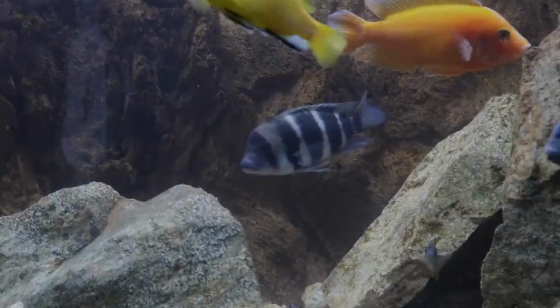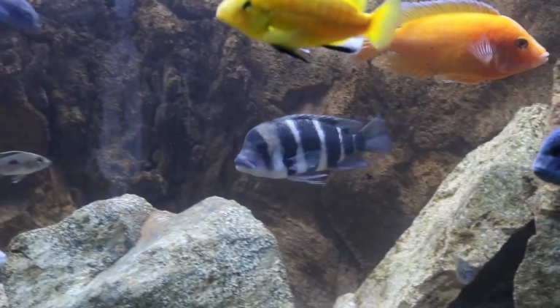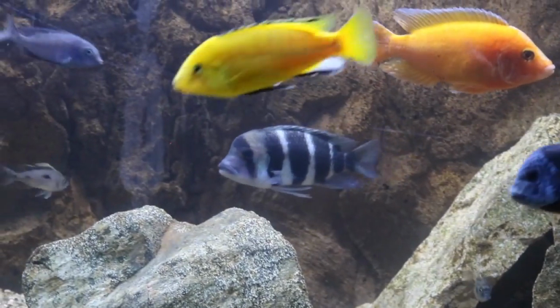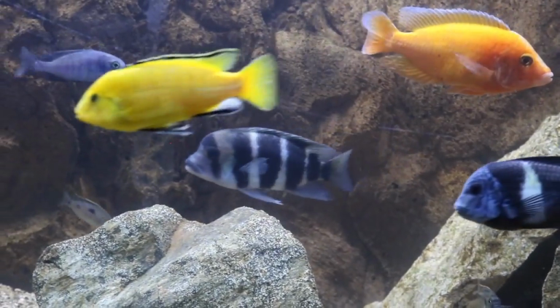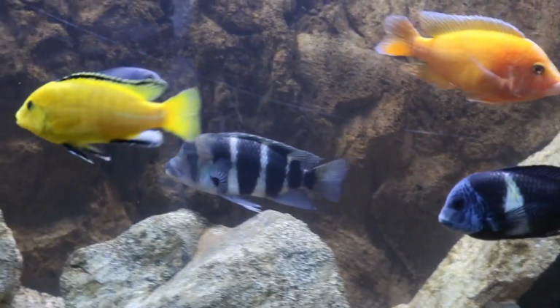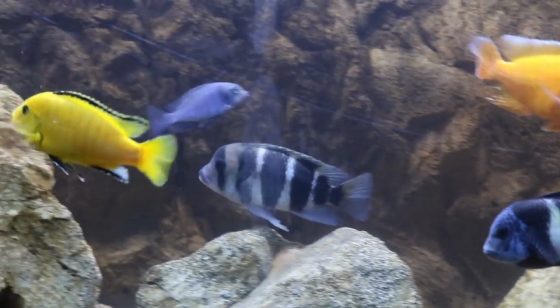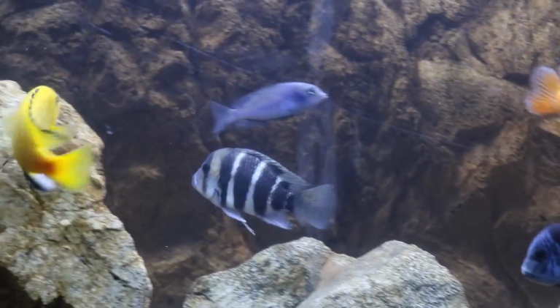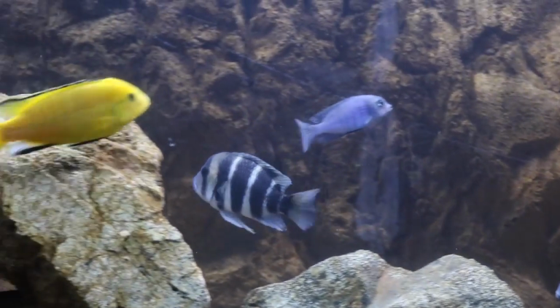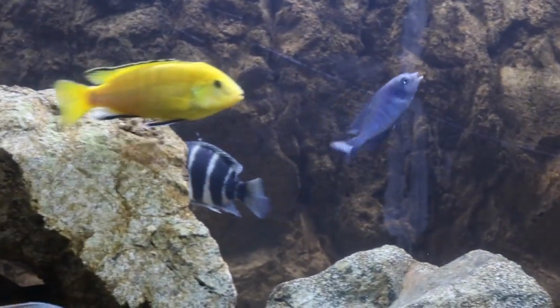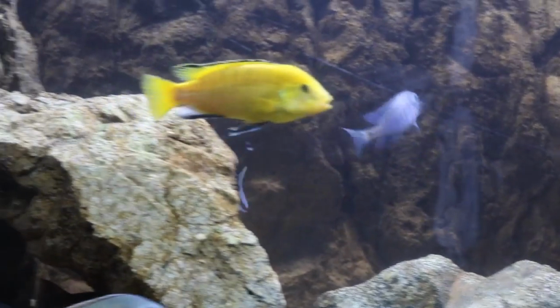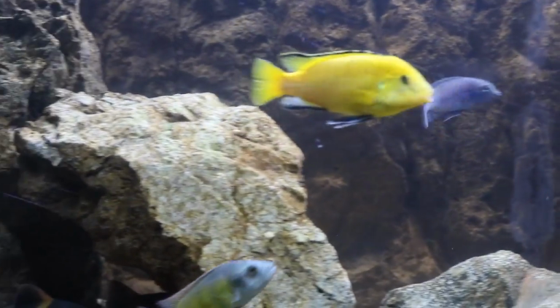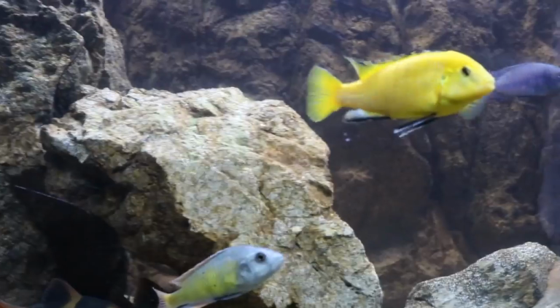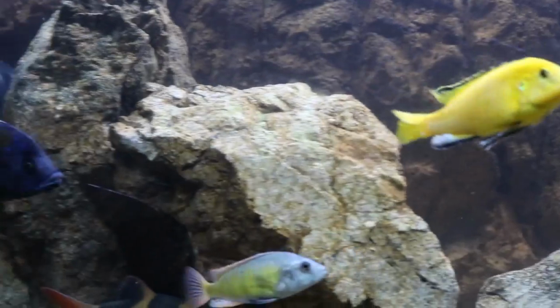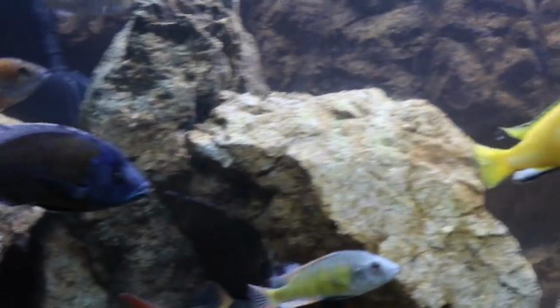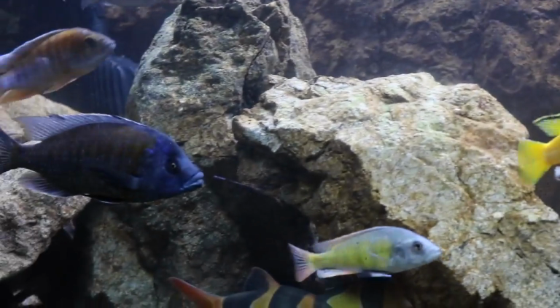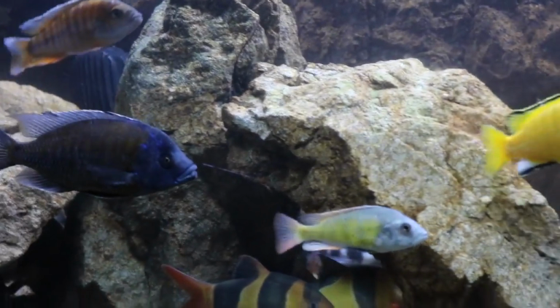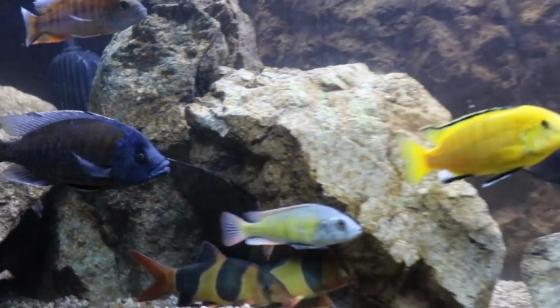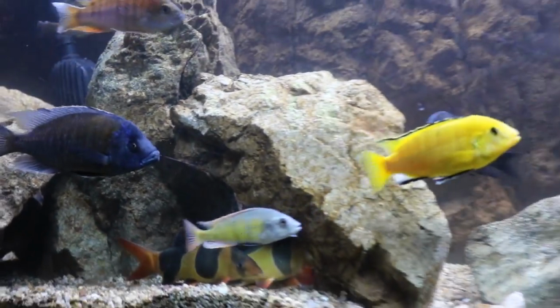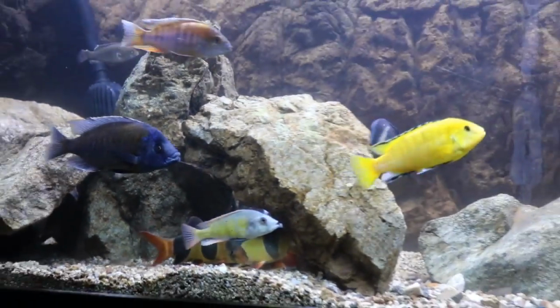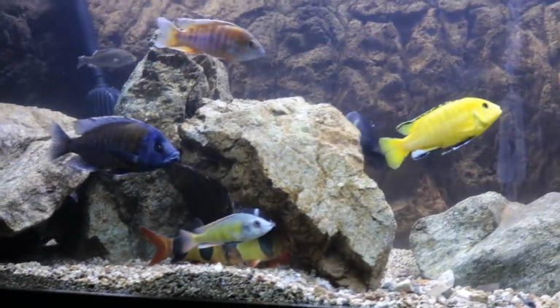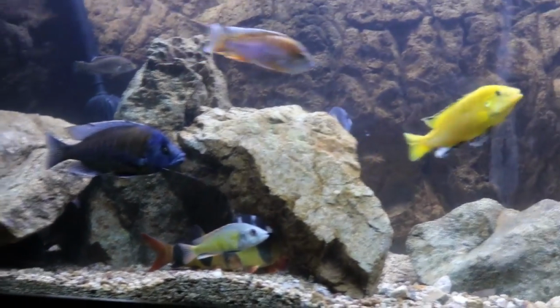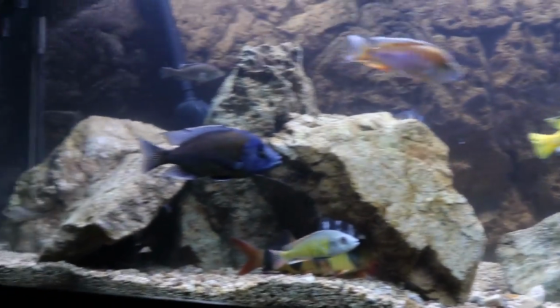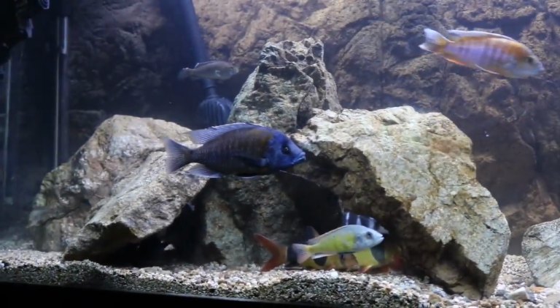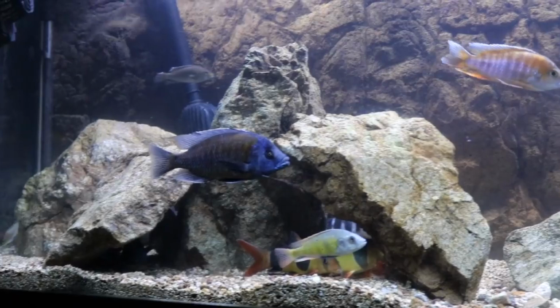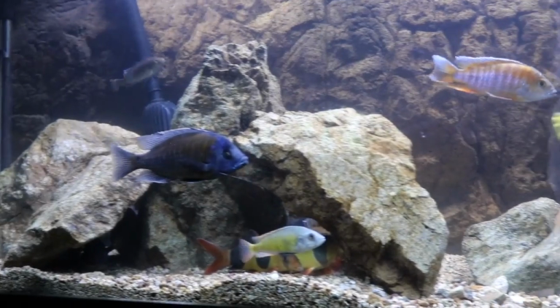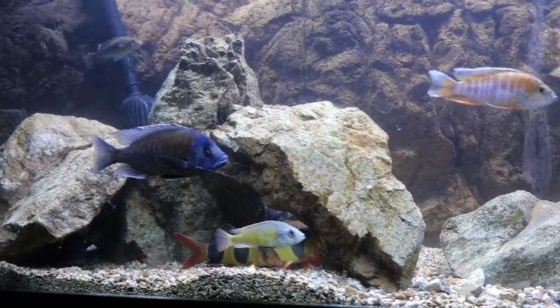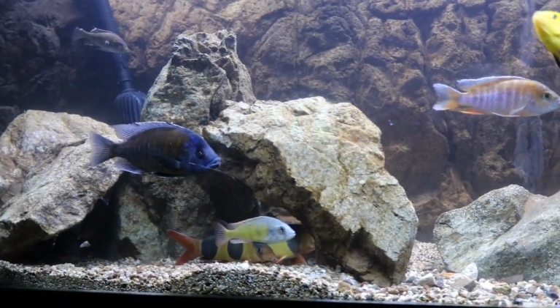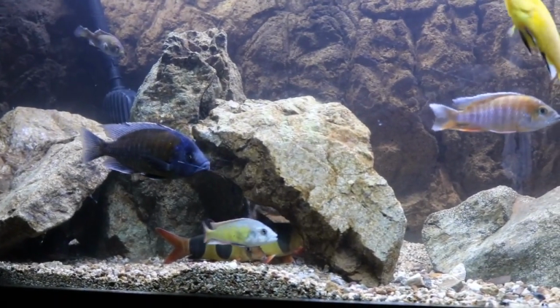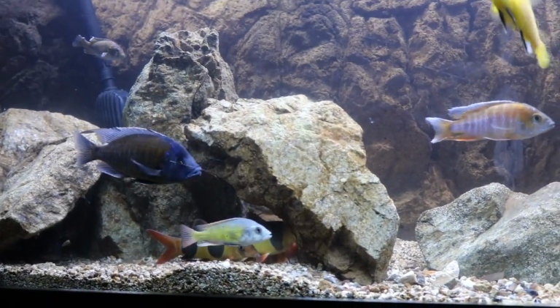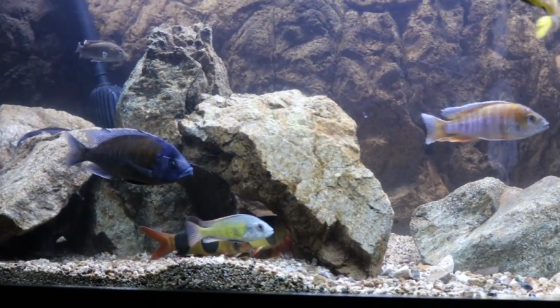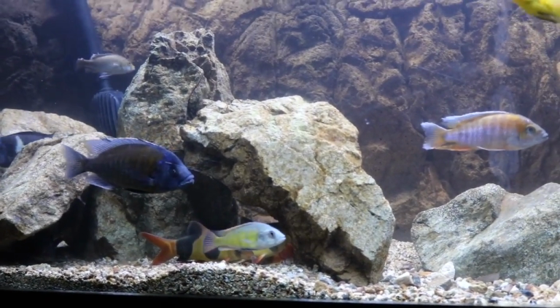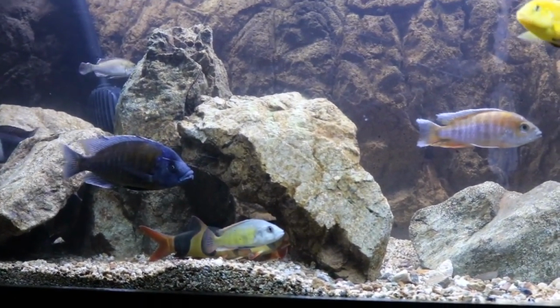Another thing to consider when keeping this fish: as I said before, they can potentially become monstrous fish reaching up to 15 inches, so you definitely have to provide a decent tank size. I recommend a minimum tank size of 90 gallons, but bigger is always better.